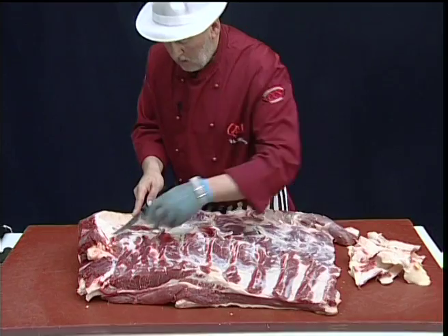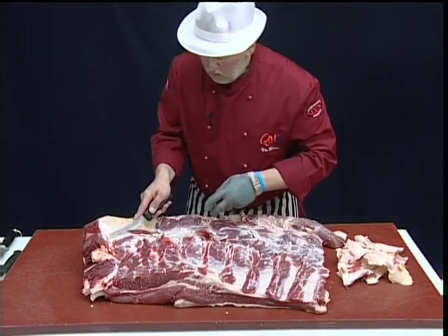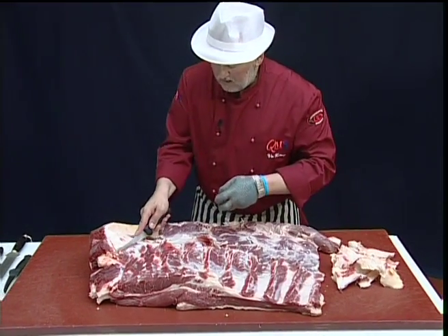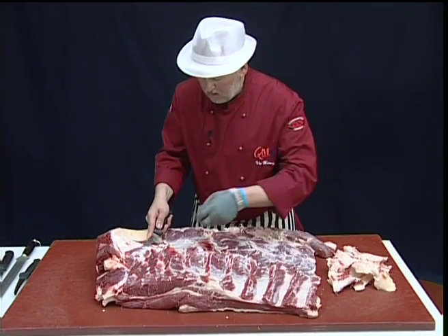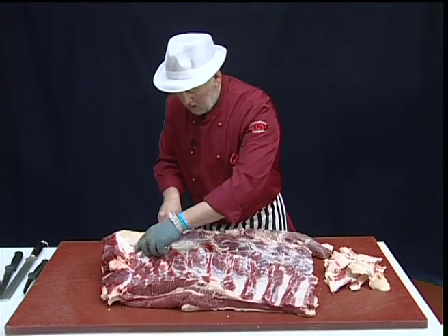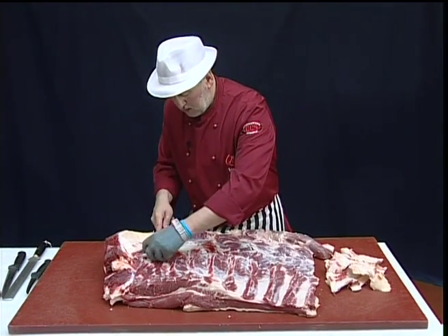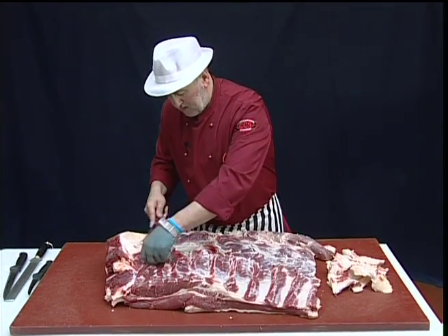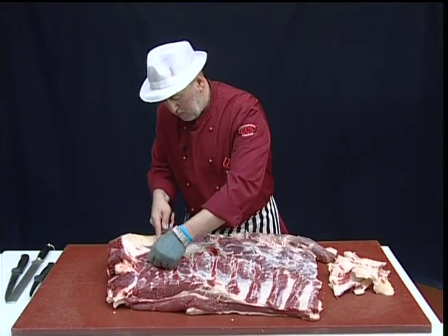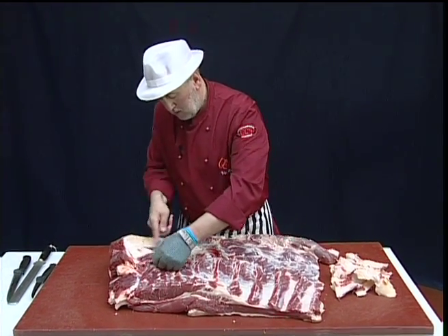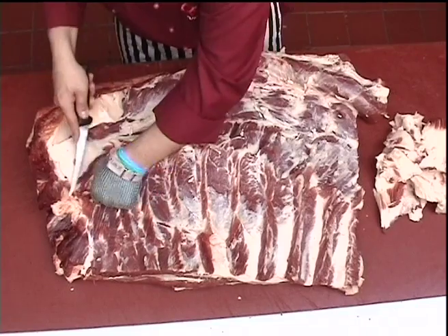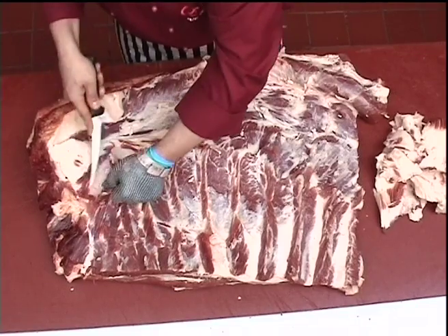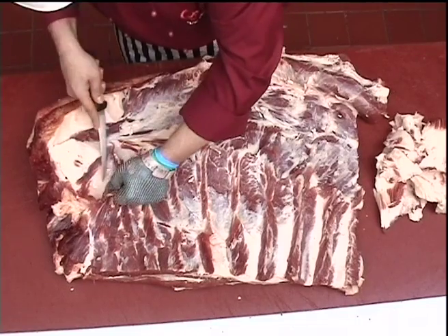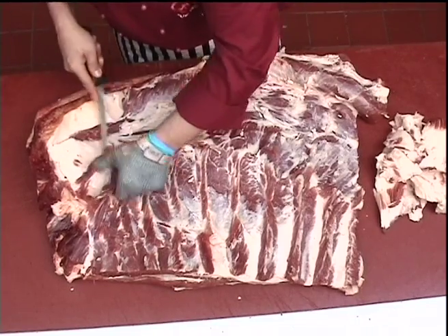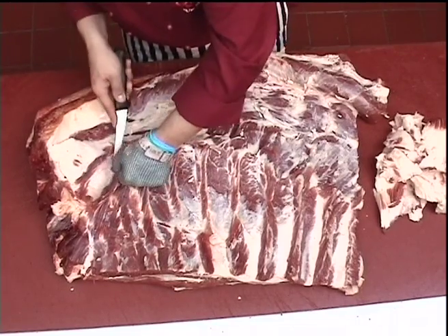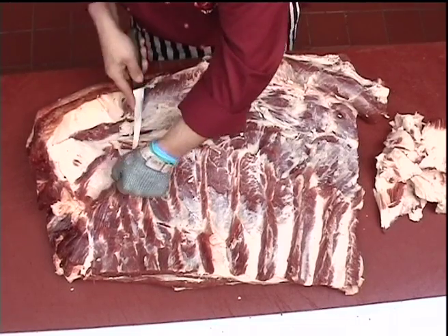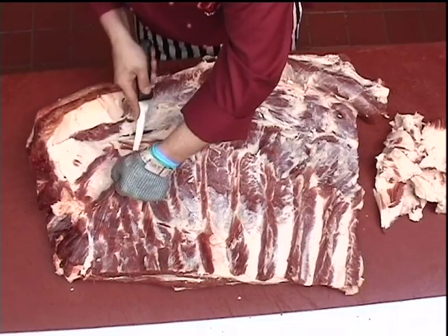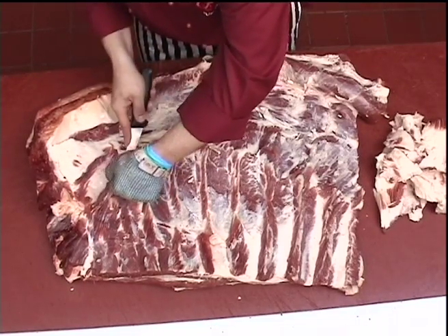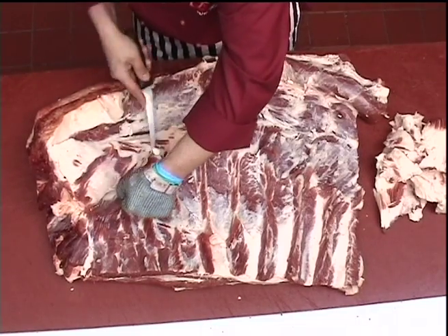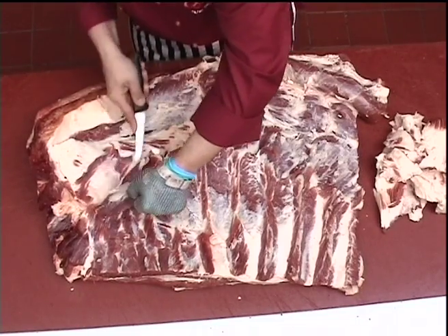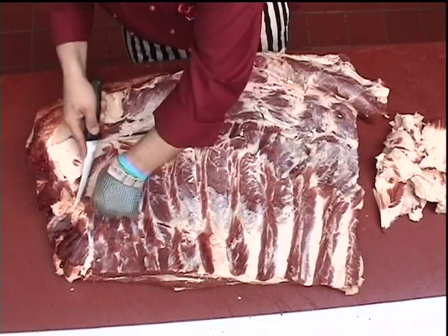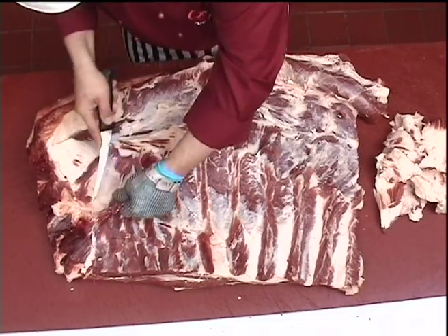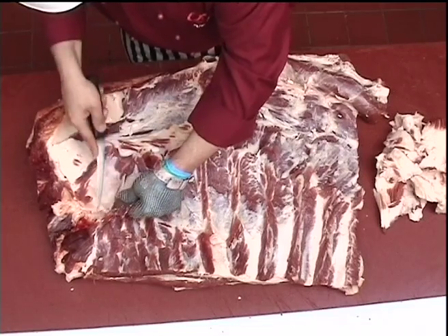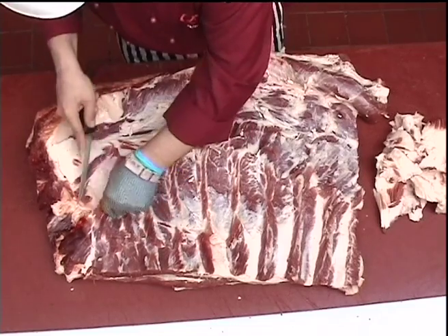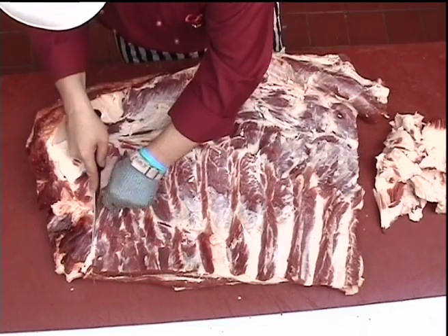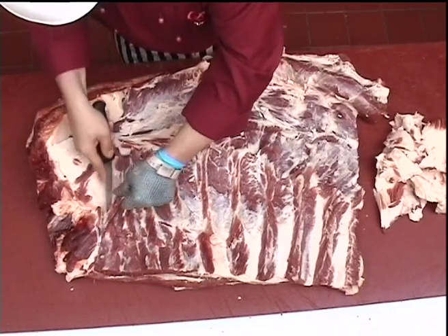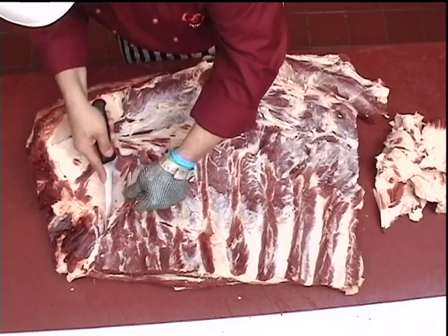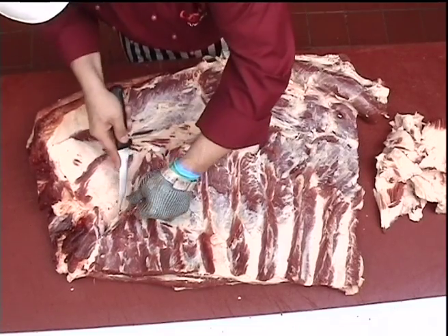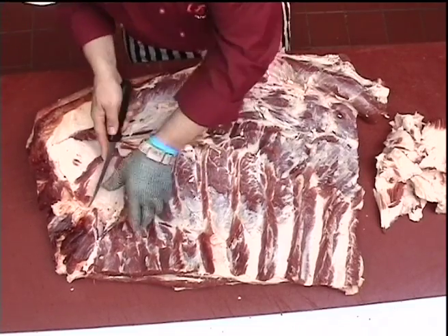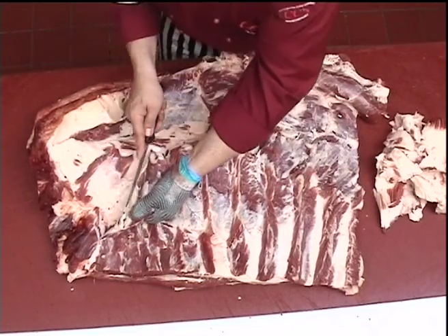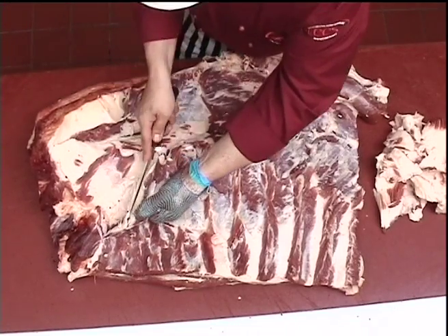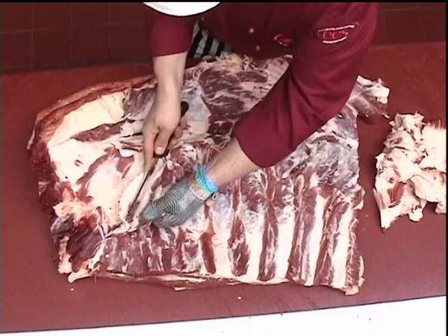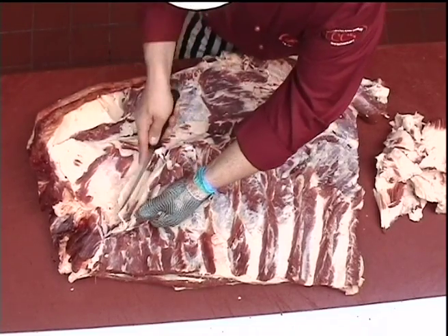Where necessary, just lifting up a sheet of muscle to remove the fat from underneath.